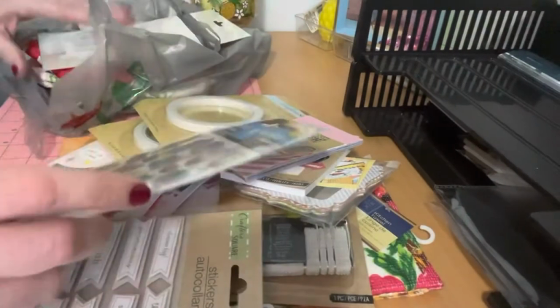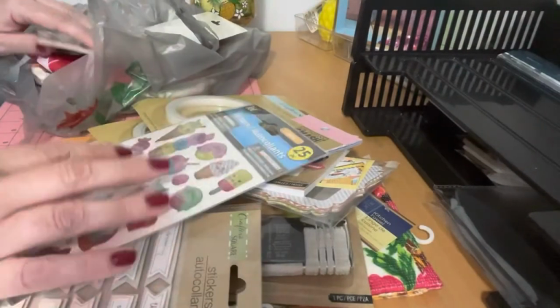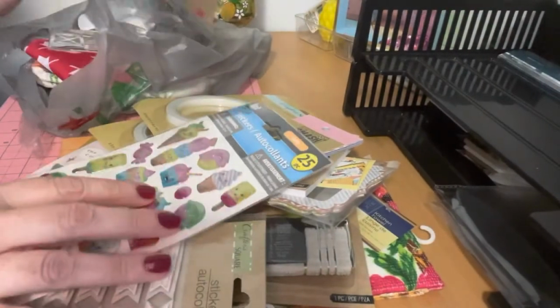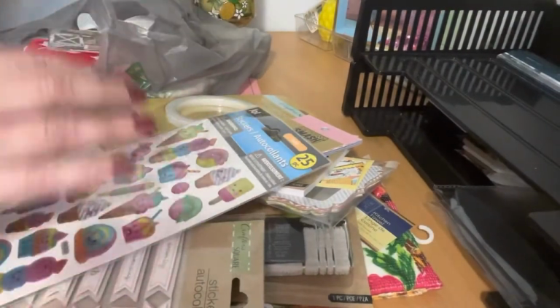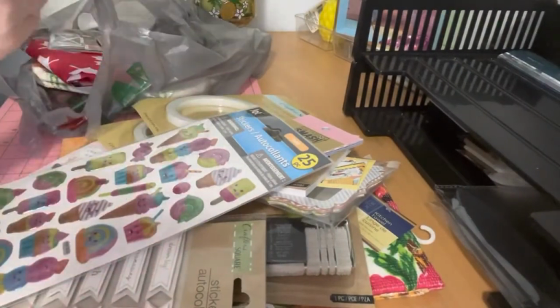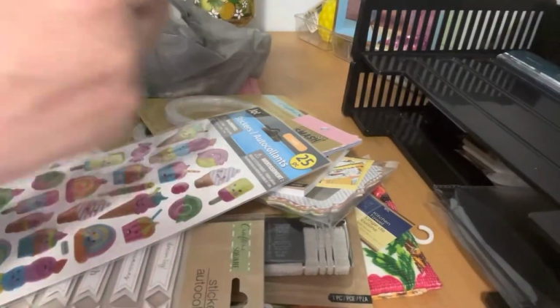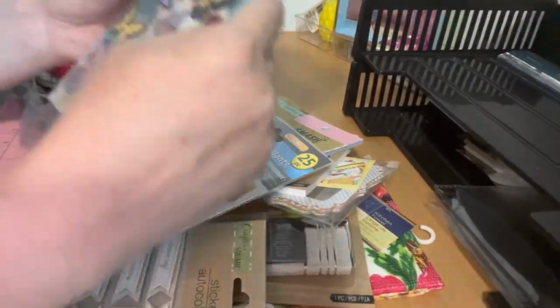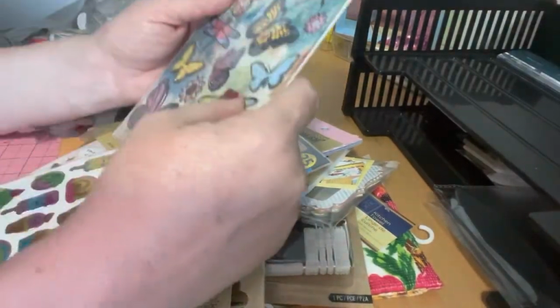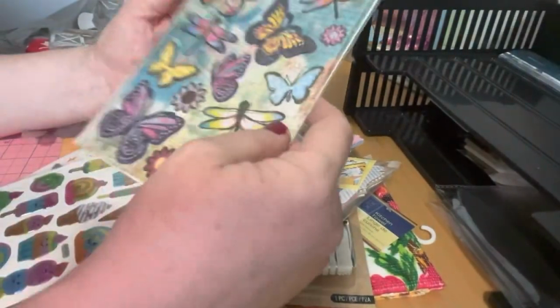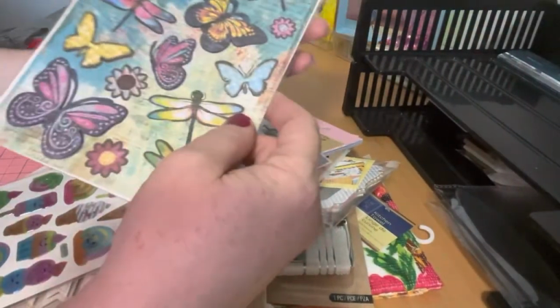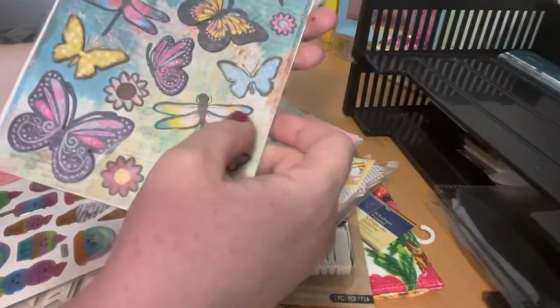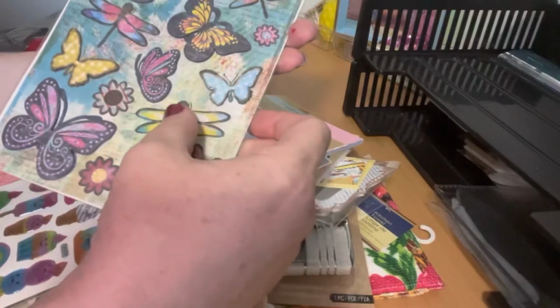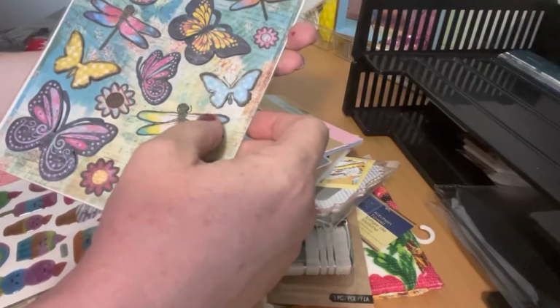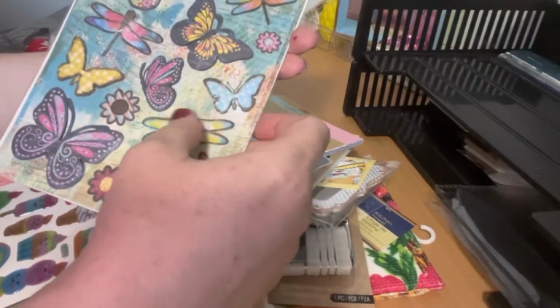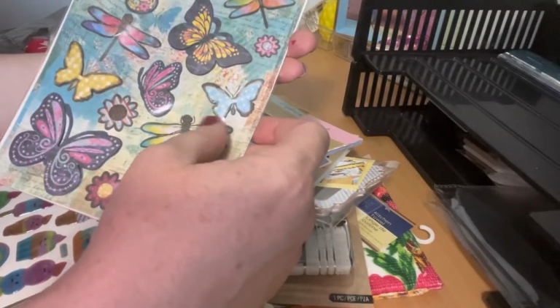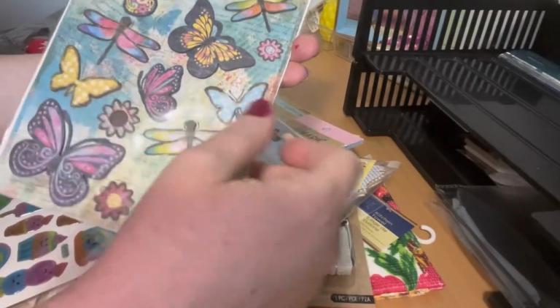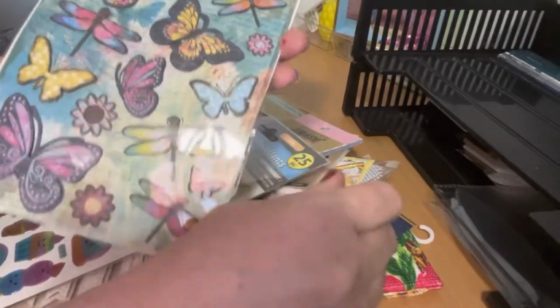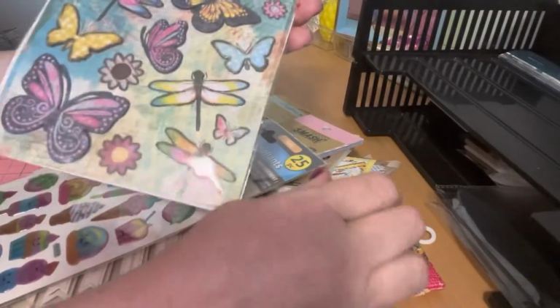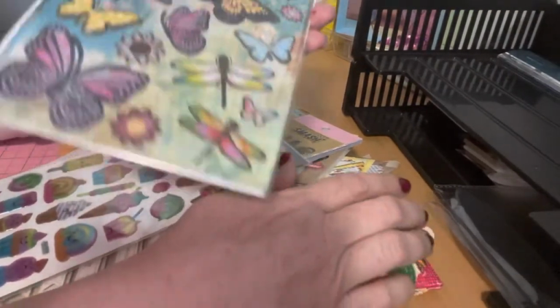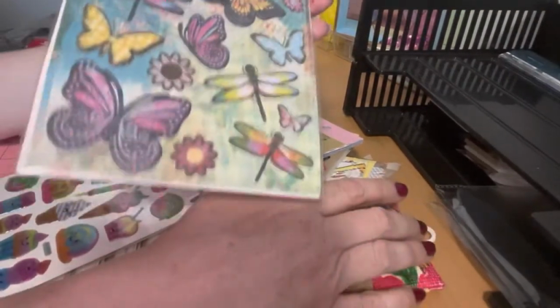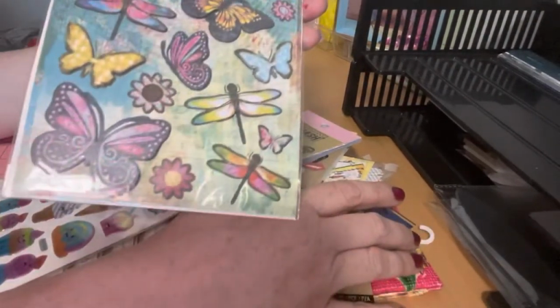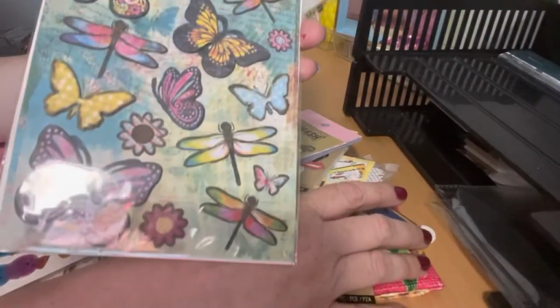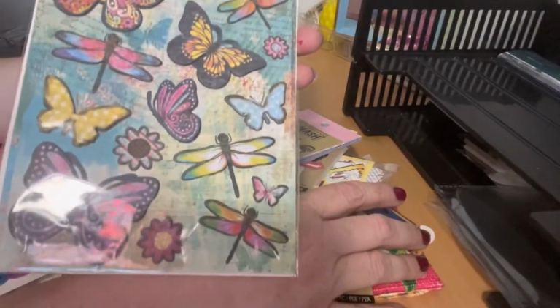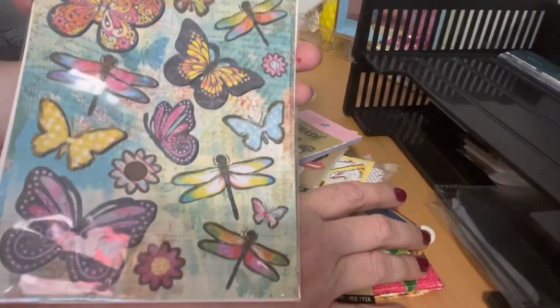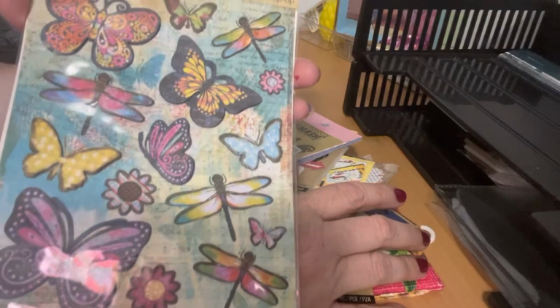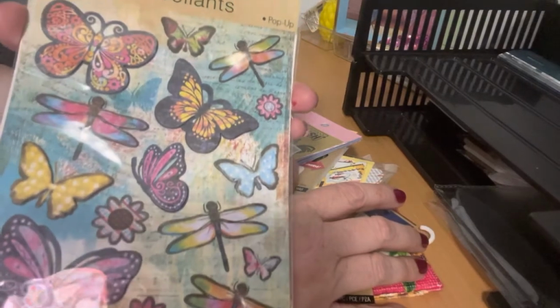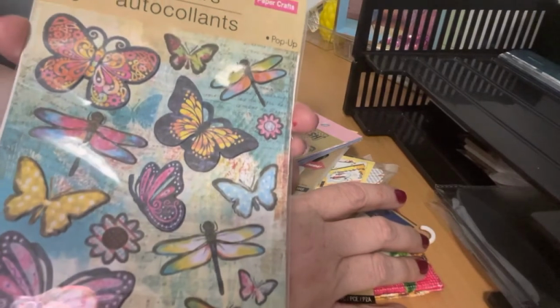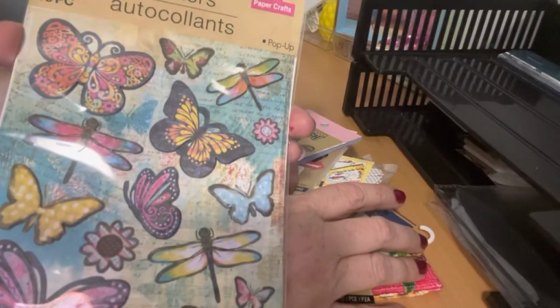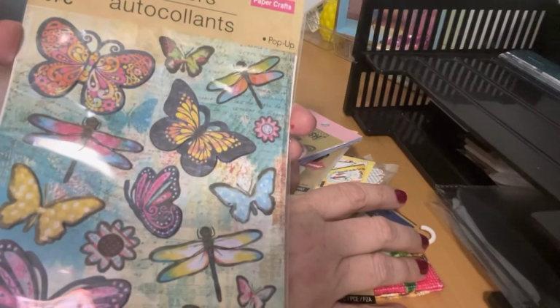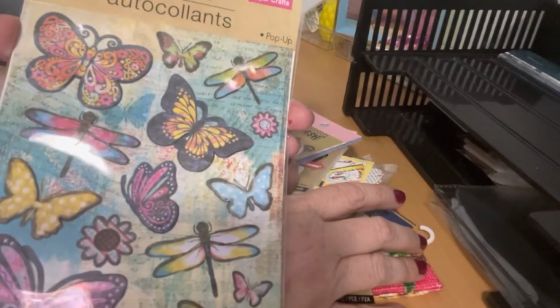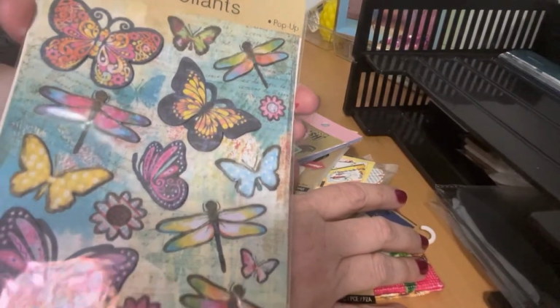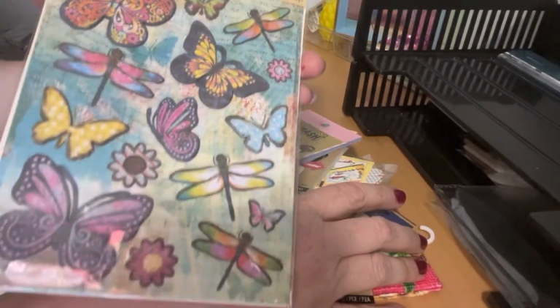Then I found these new stickers I haven't seen before. They're pop-up stickers and they're butterflies — super, super cute.